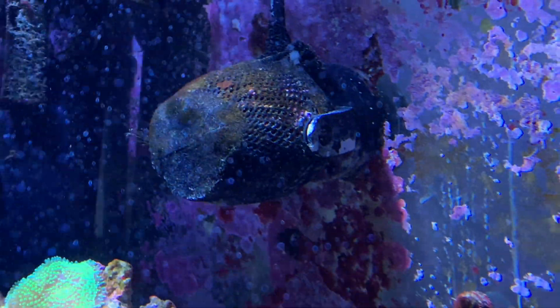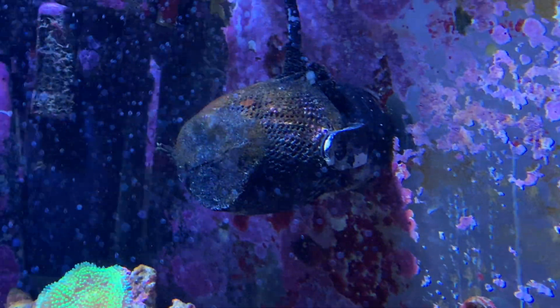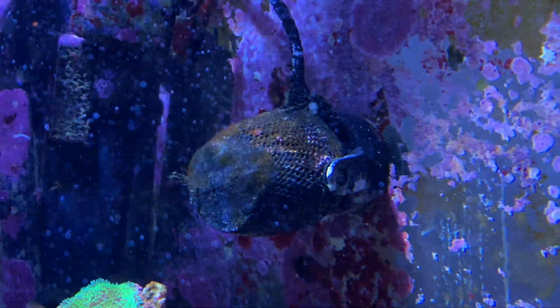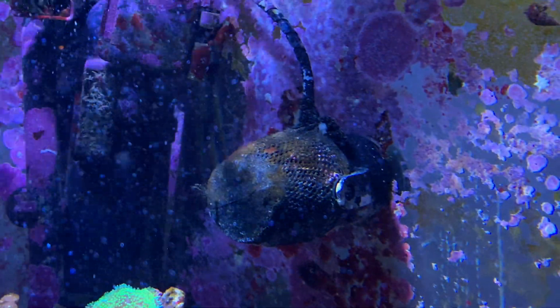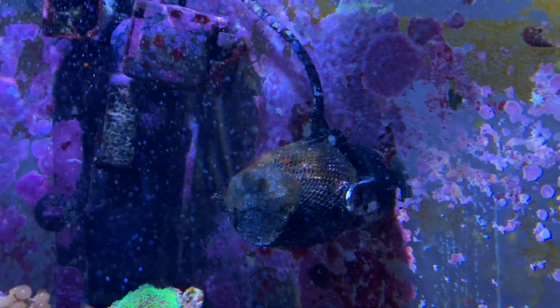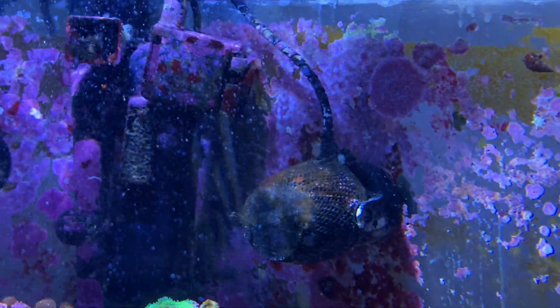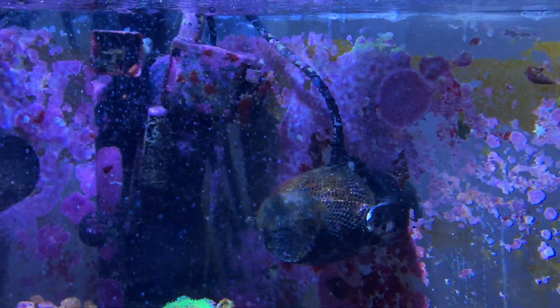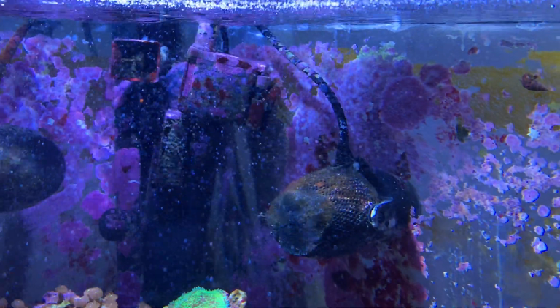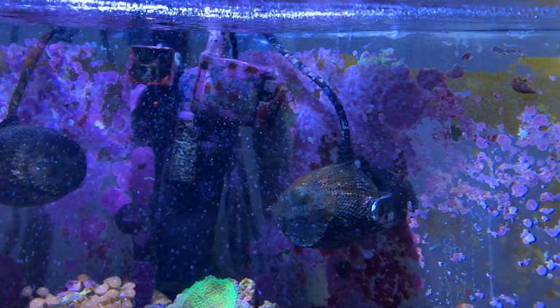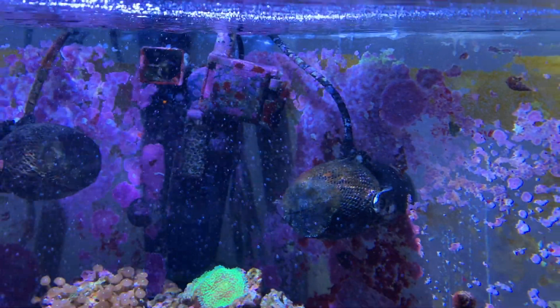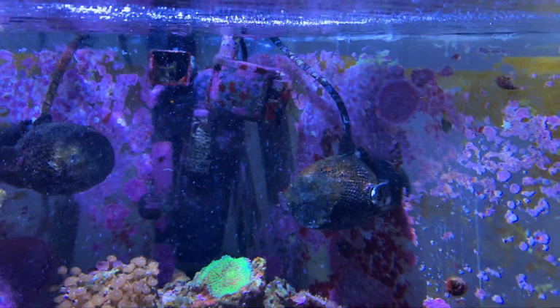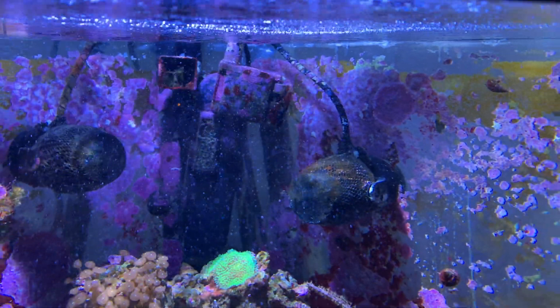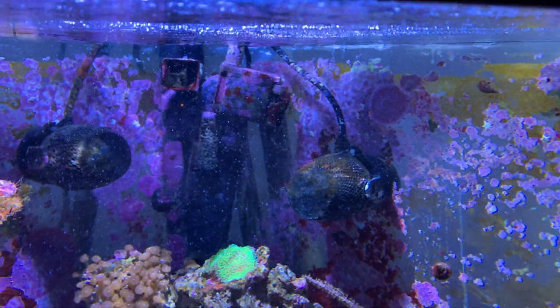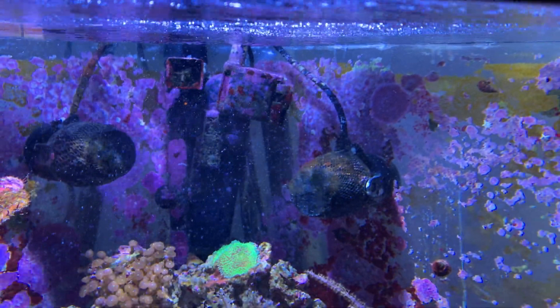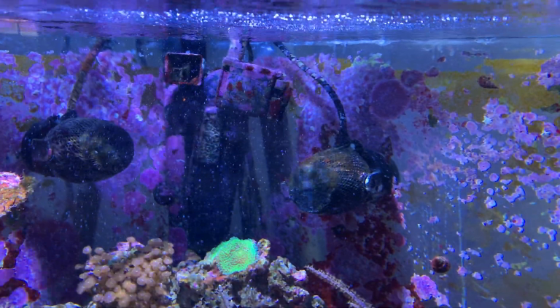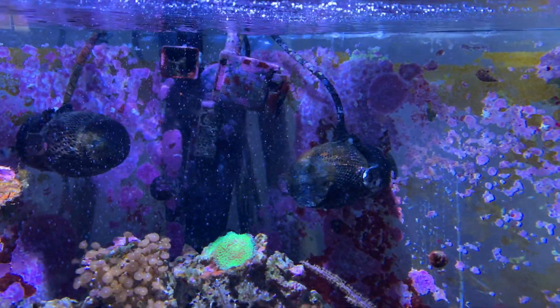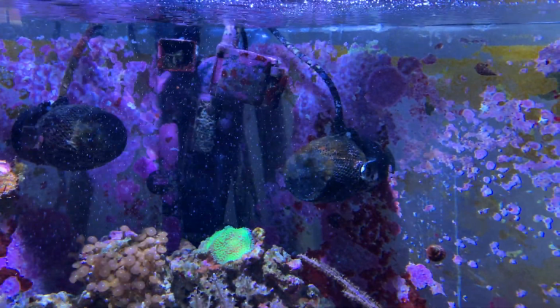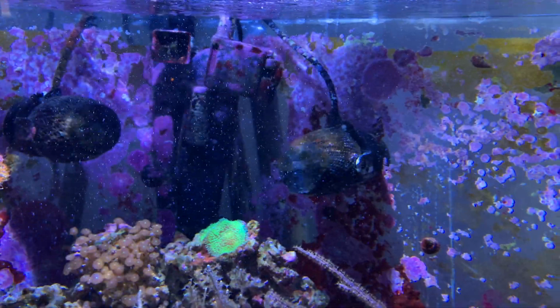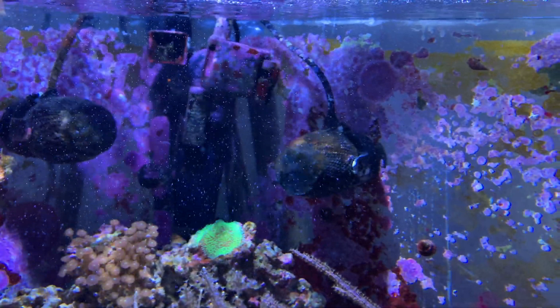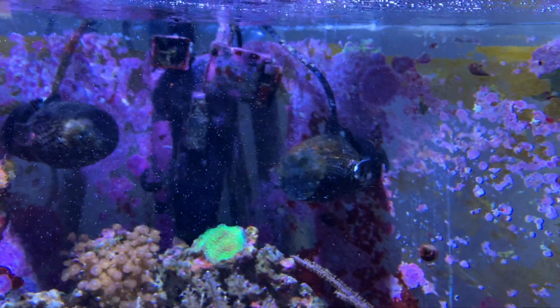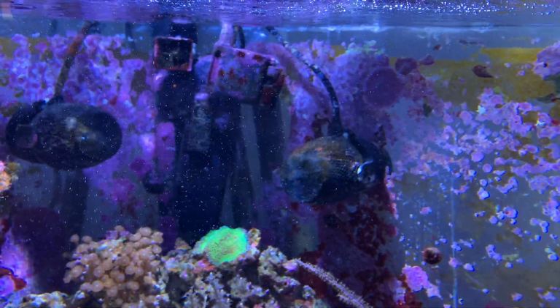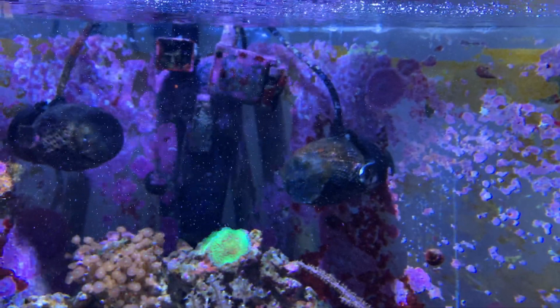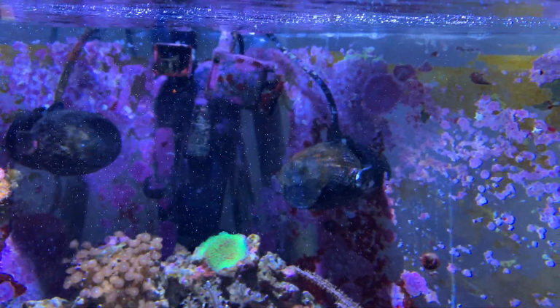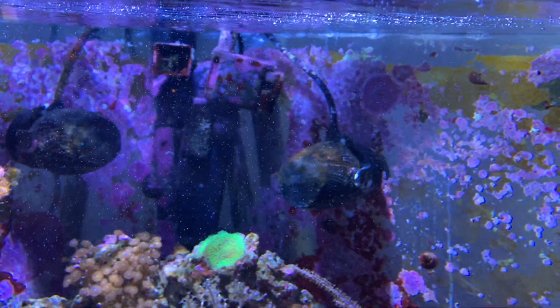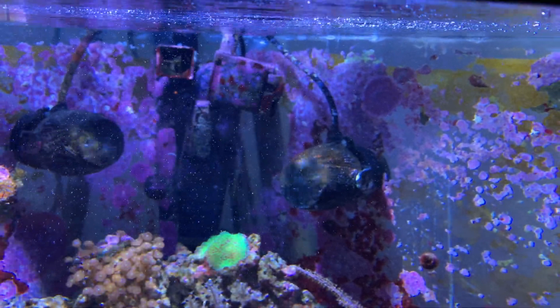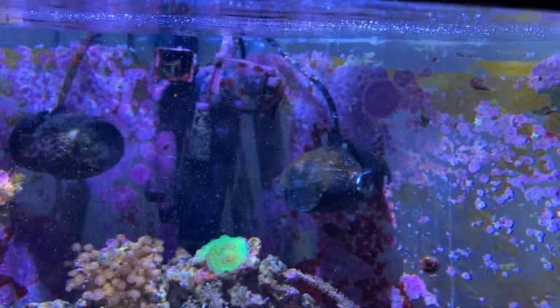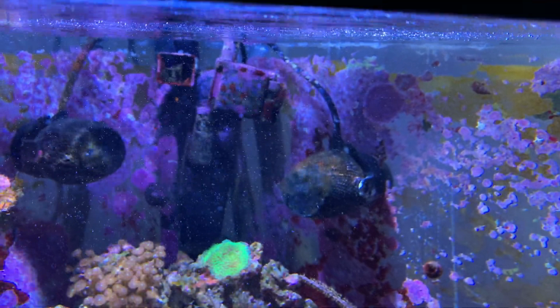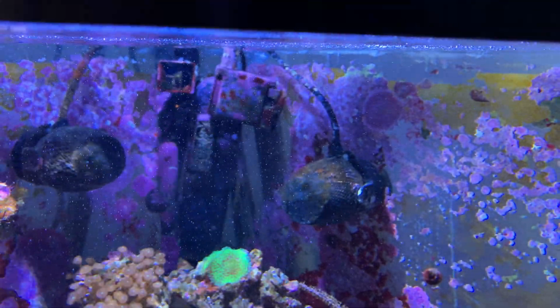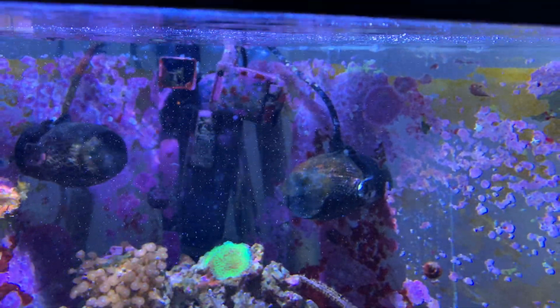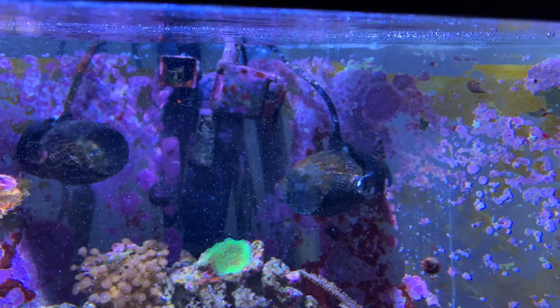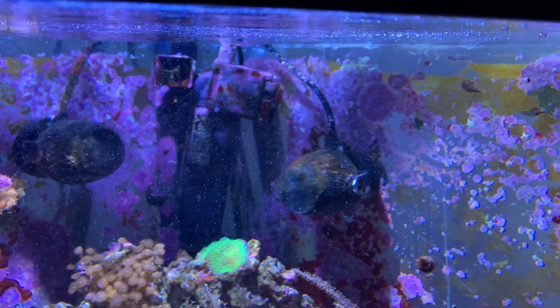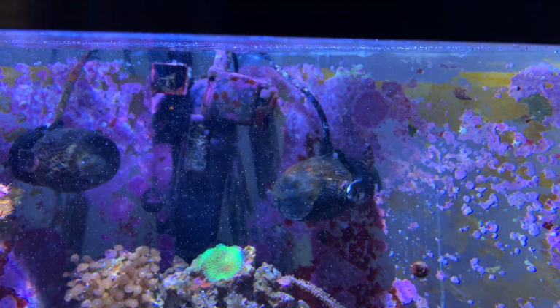I also have a Green Killing Machine UV sterilizer in my tank. When you have a 20-year-old tank, you run into issues like cyano and green hair algae — and that's okay.